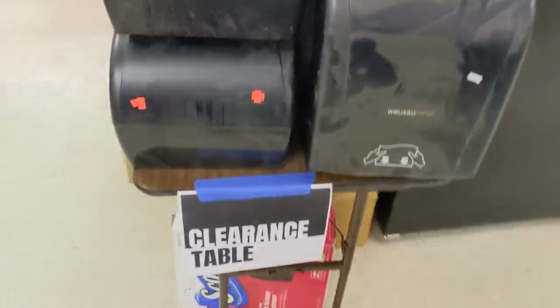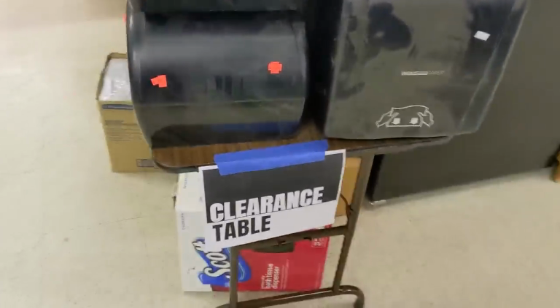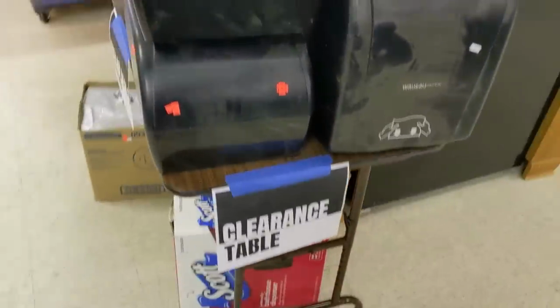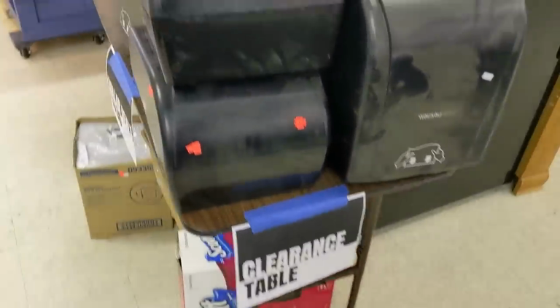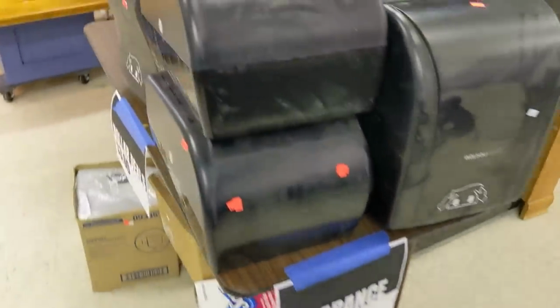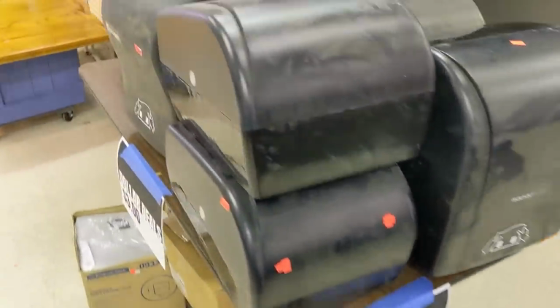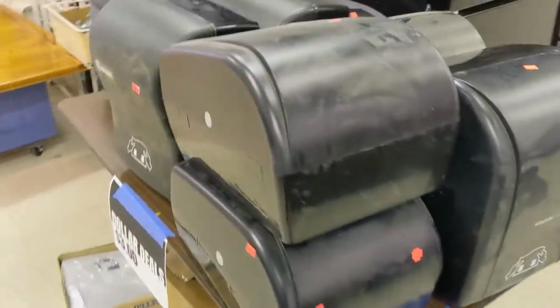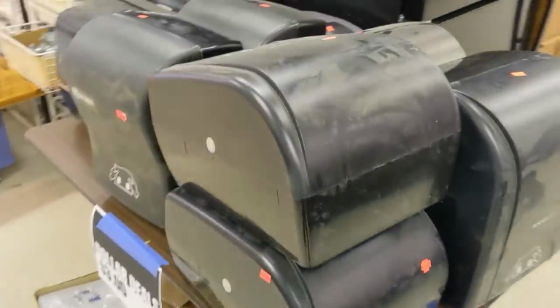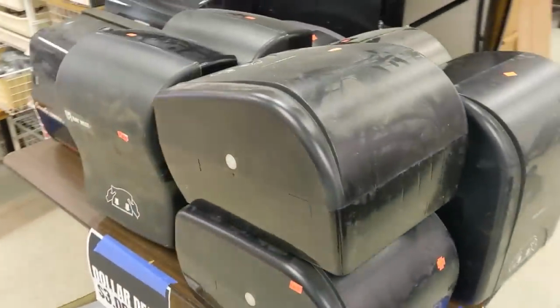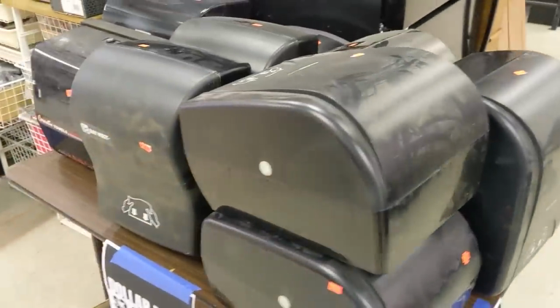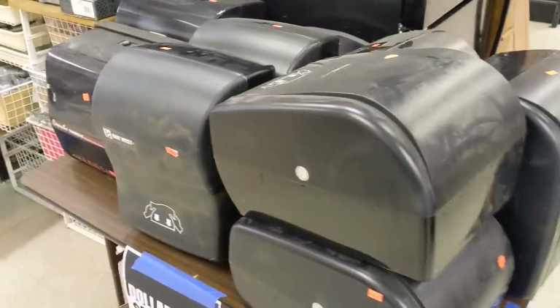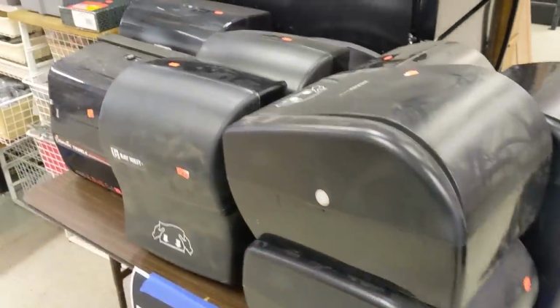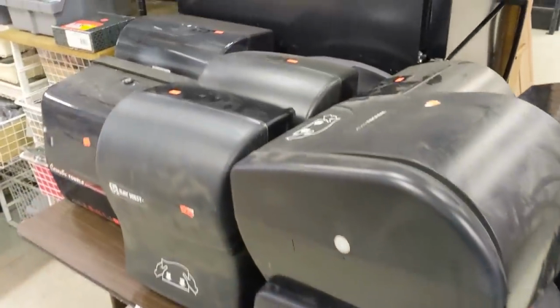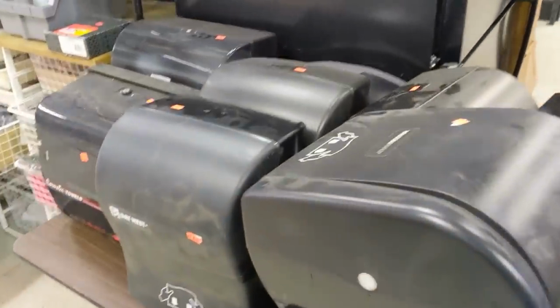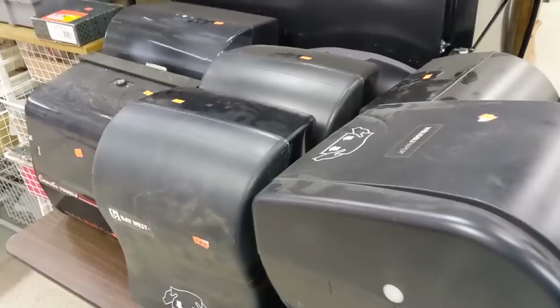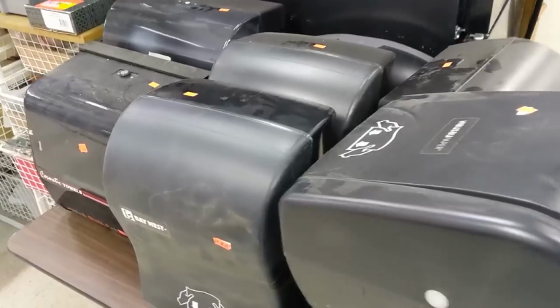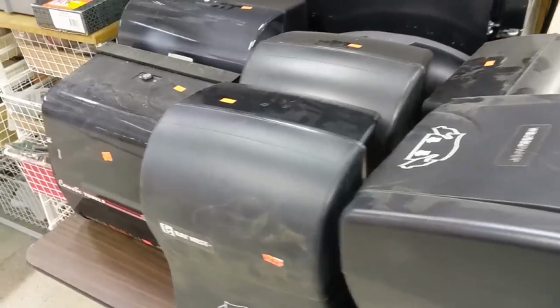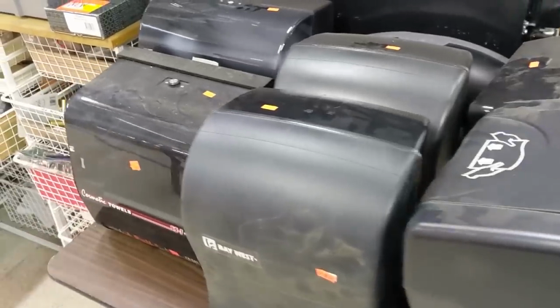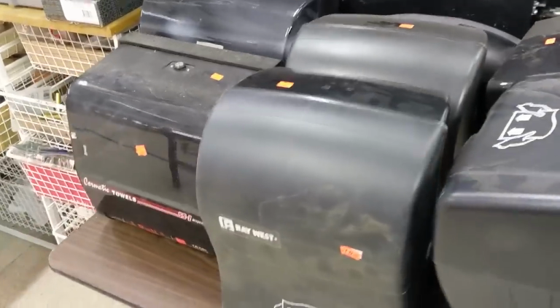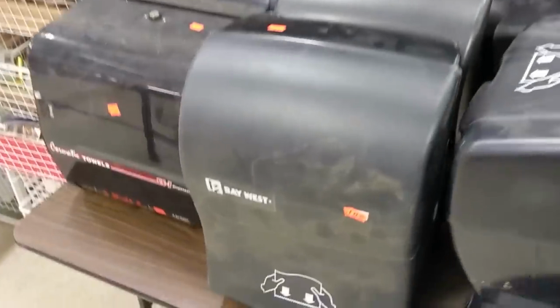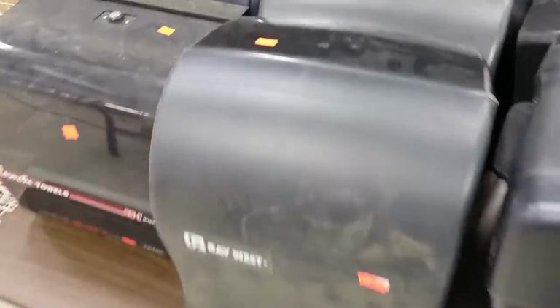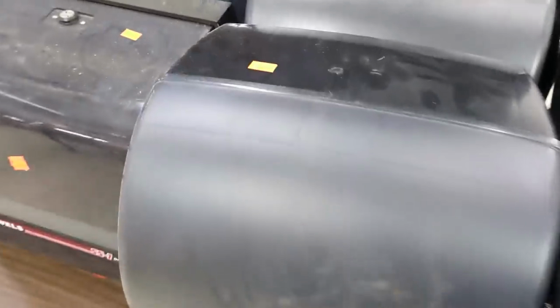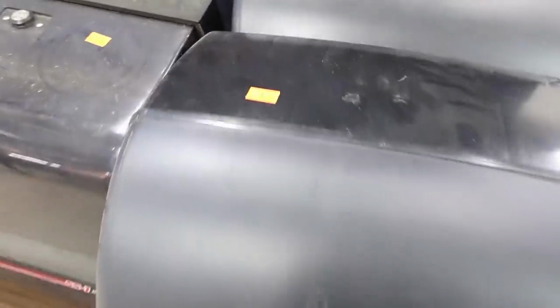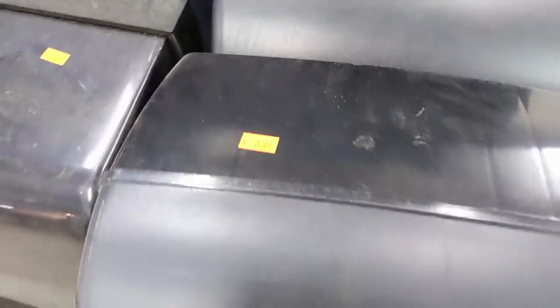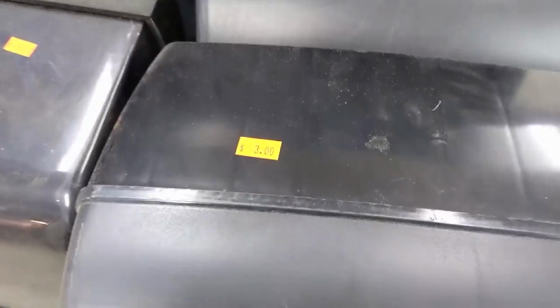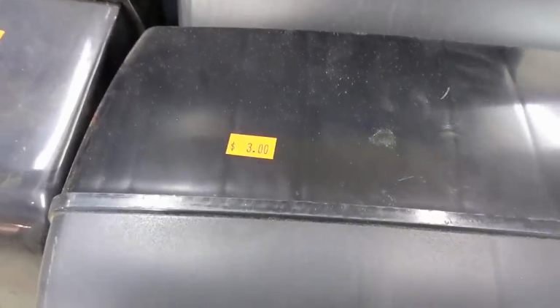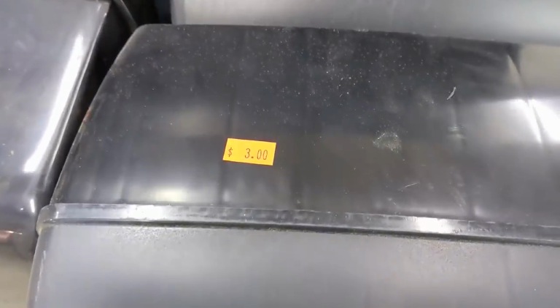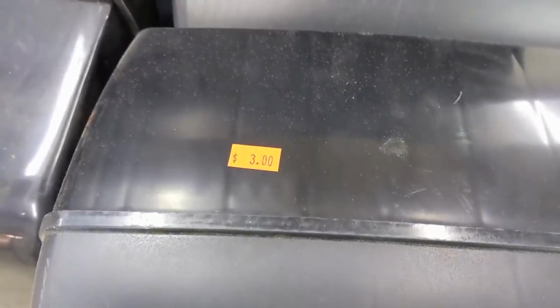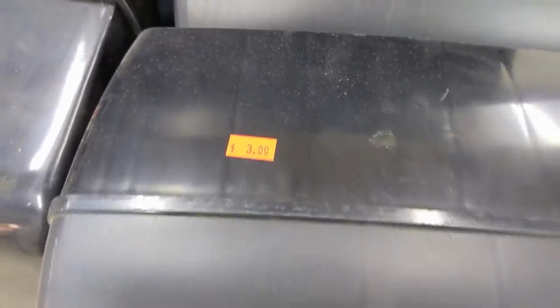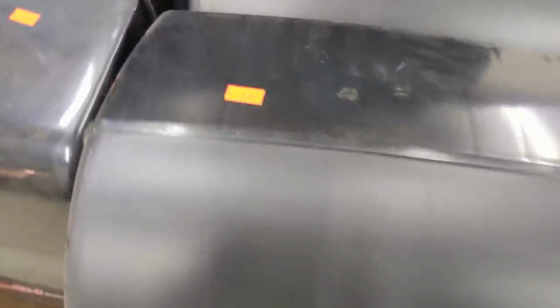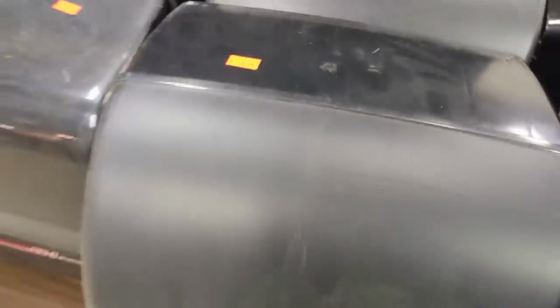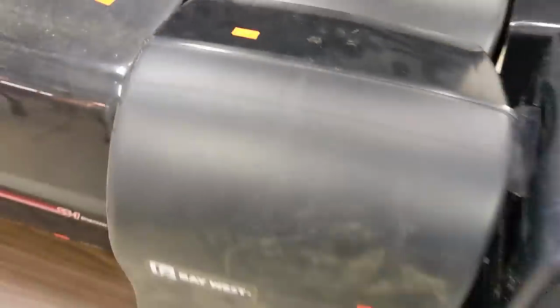Anyone need a towel dispenser? Only $3 each. Might actually be nice to have one out in the garage or workshop.